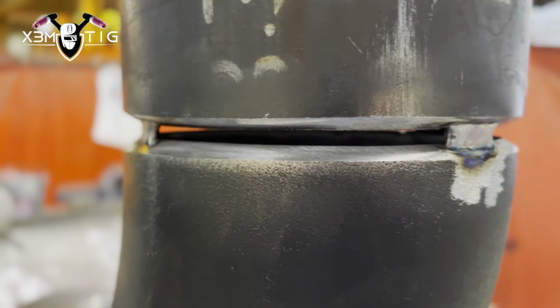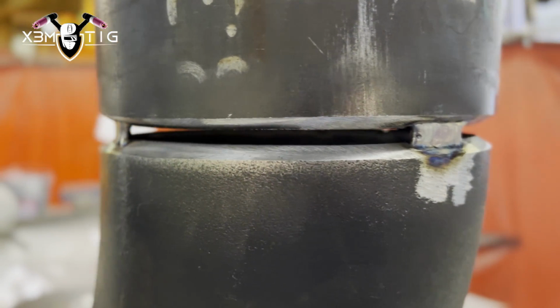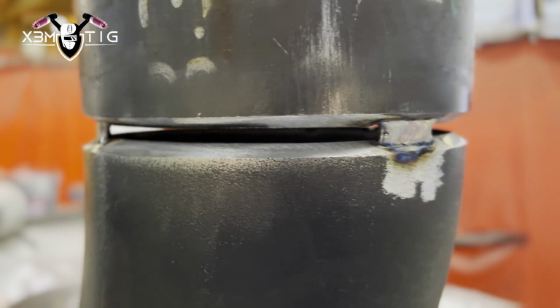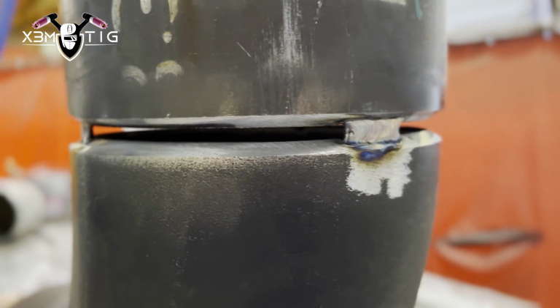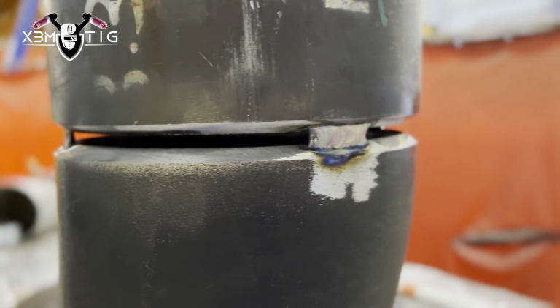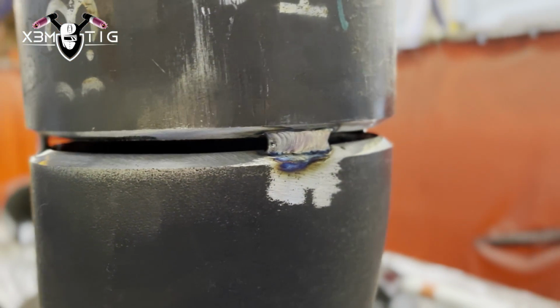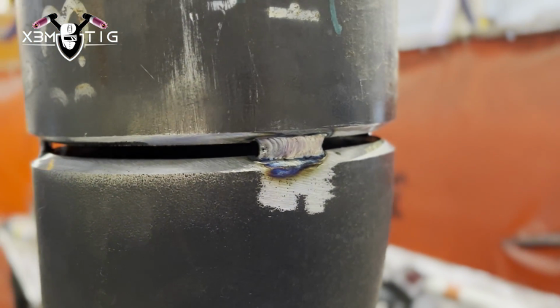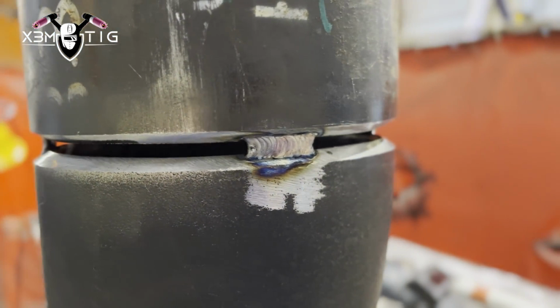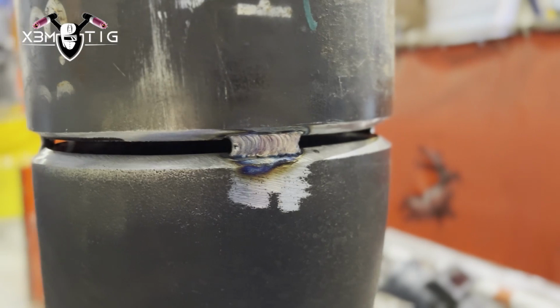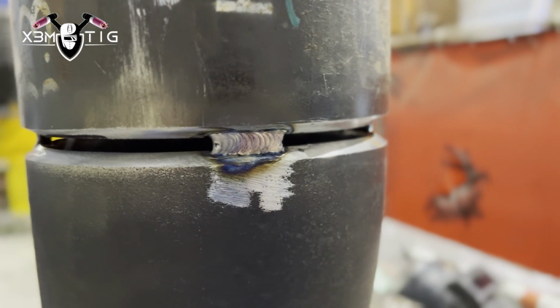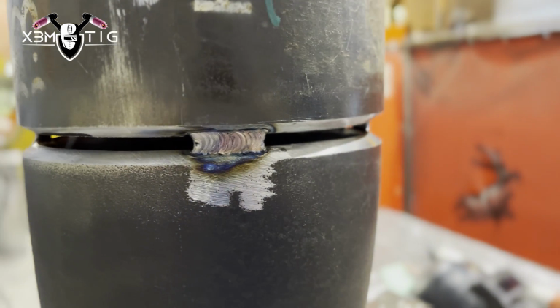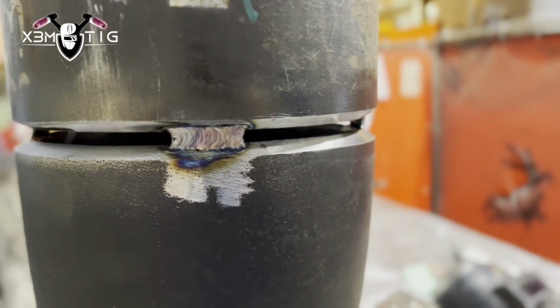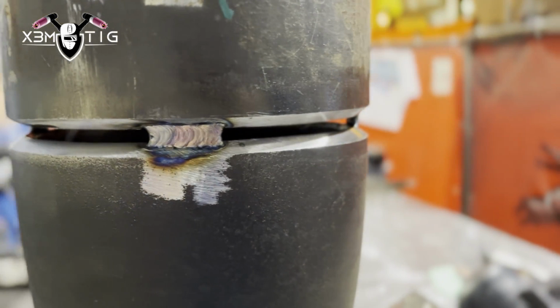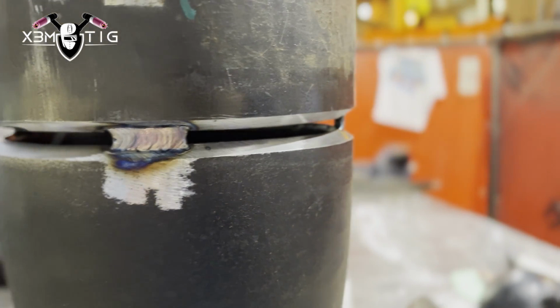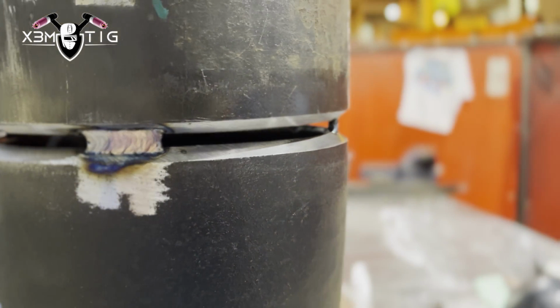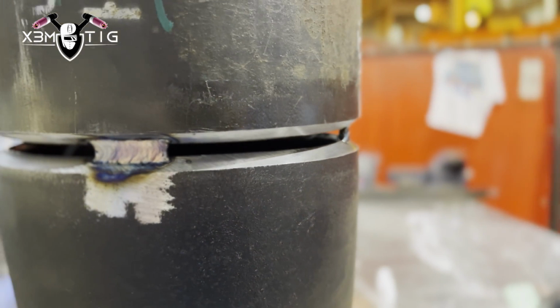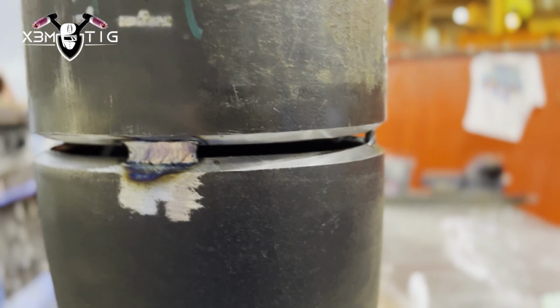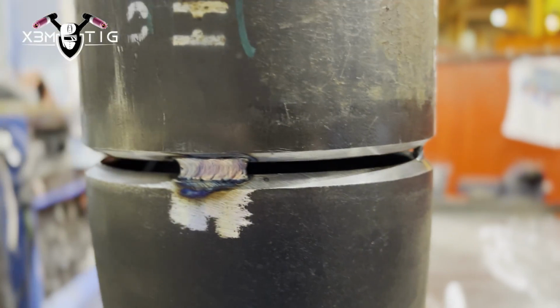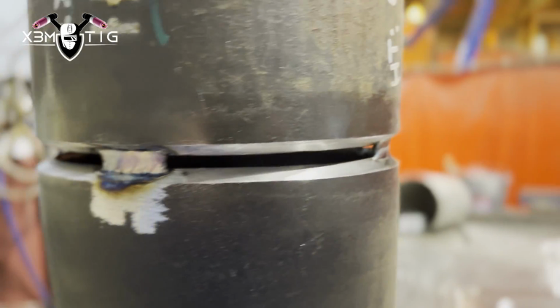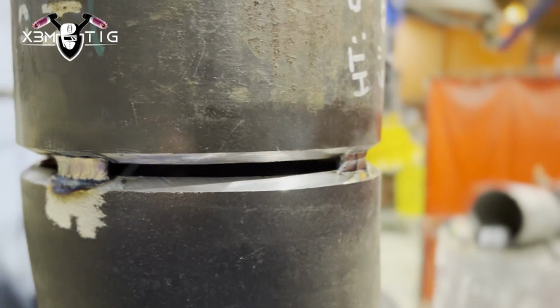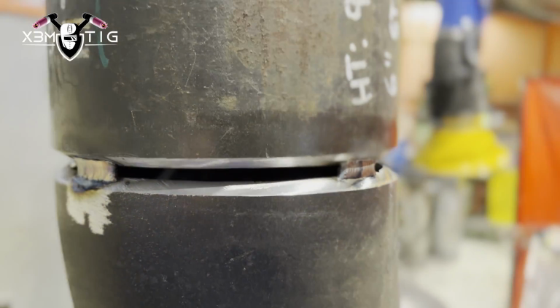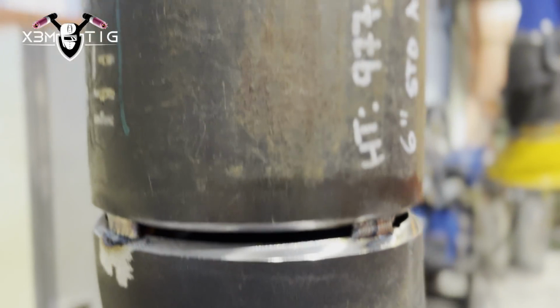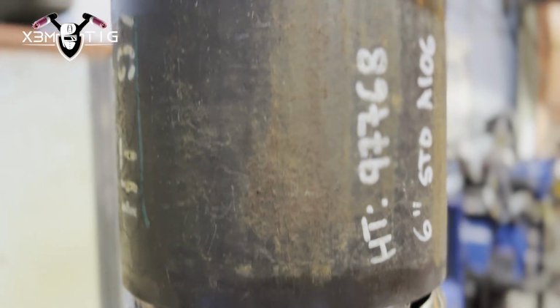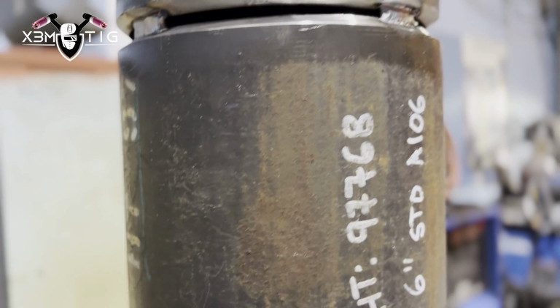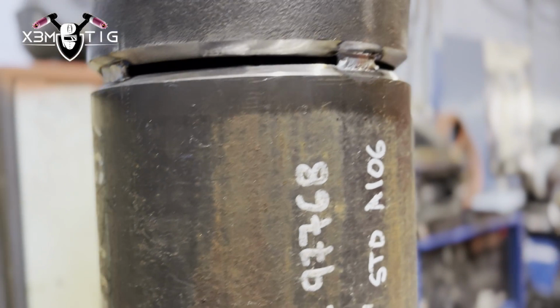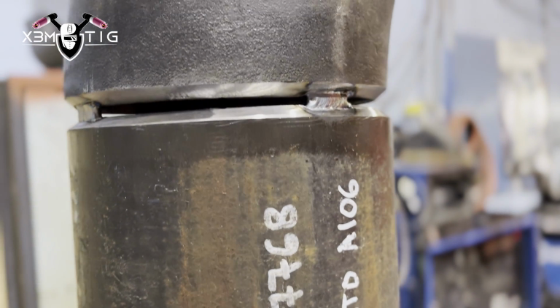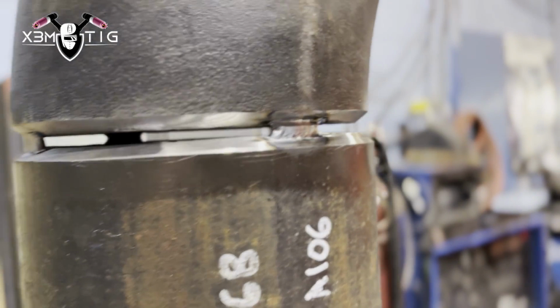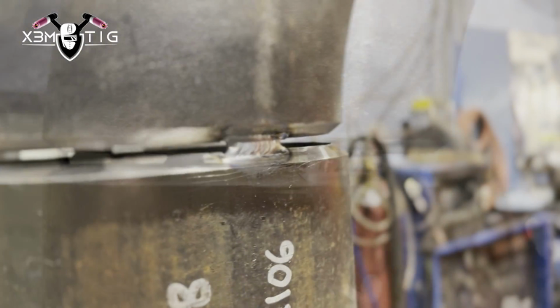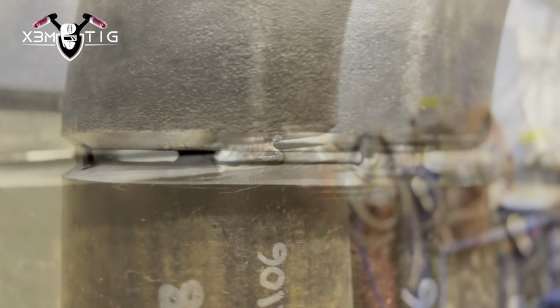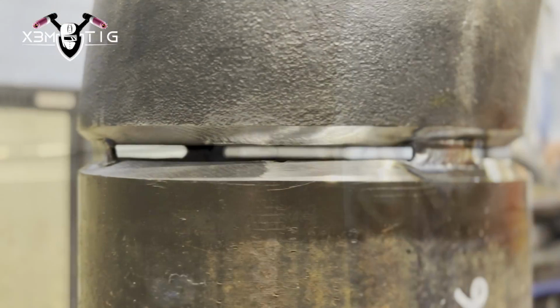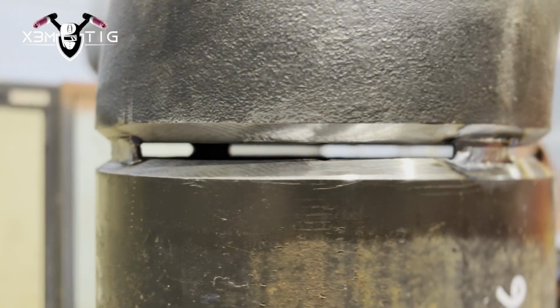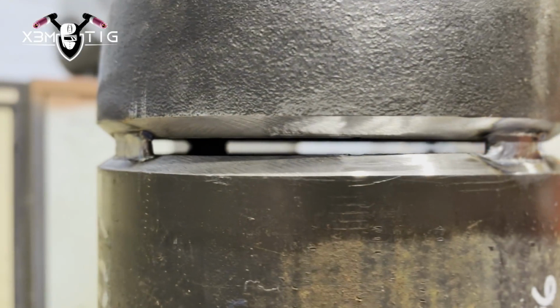Pipe prep is most important. This is new pipe and I didn't clean too much from the outside, but it's a good habit to clean at least one inch from the edge. Tack the root with tacks half inch to one inch long — nice, good, solid root tacks.